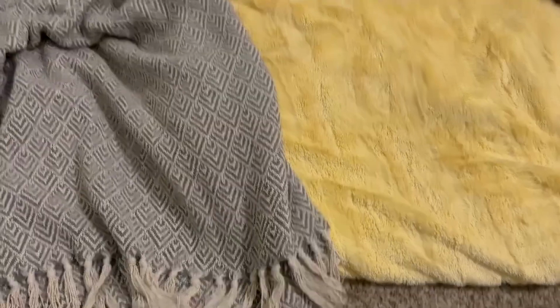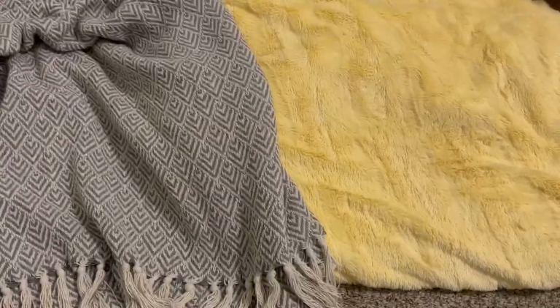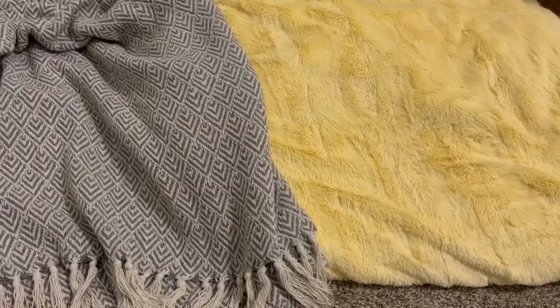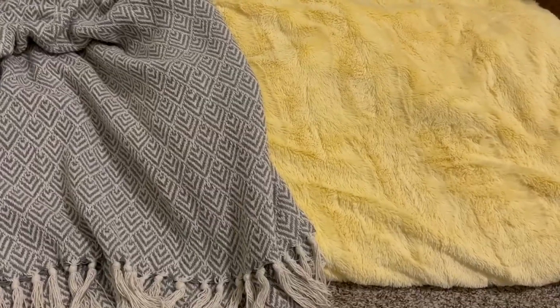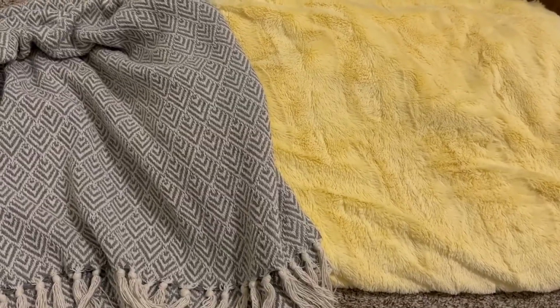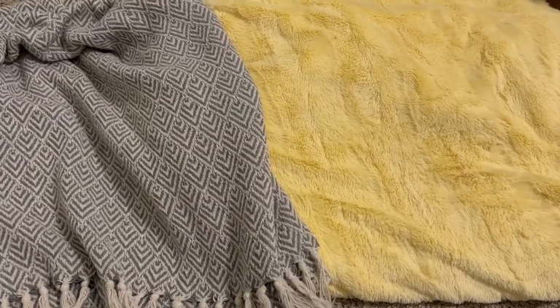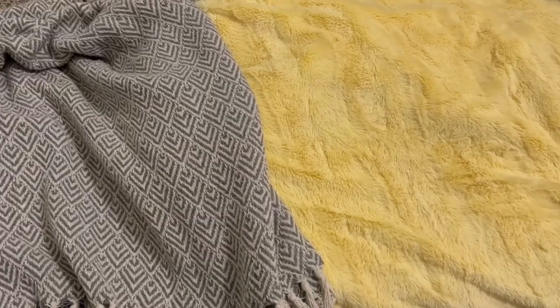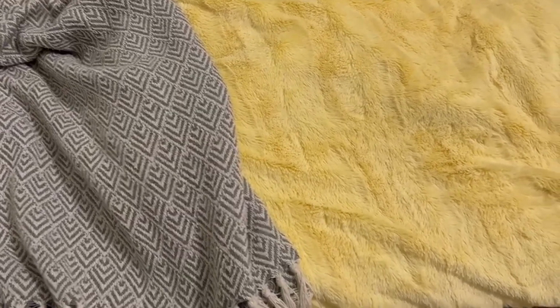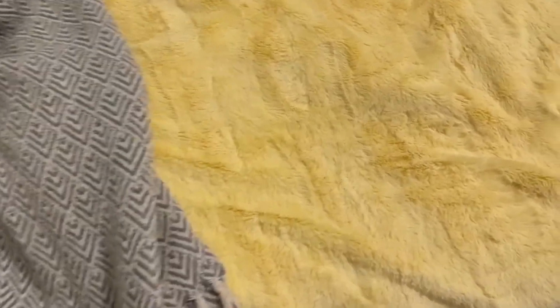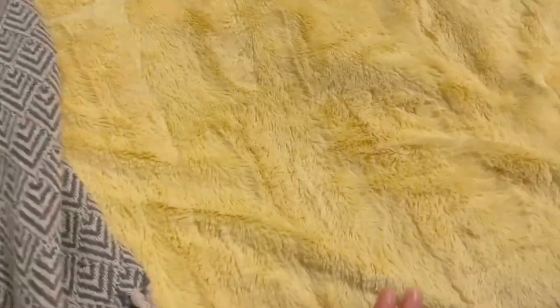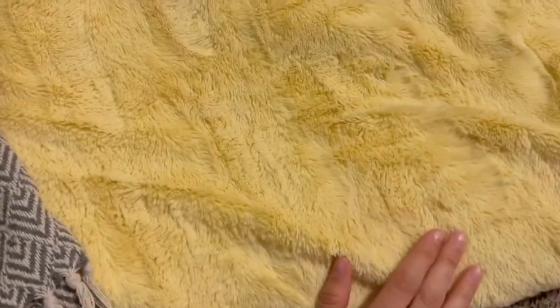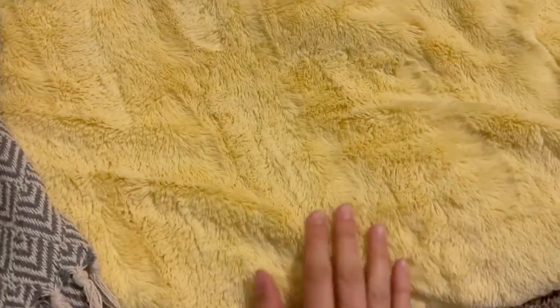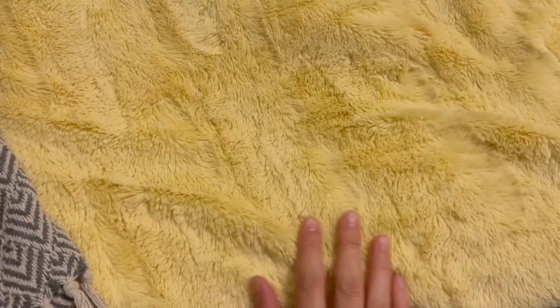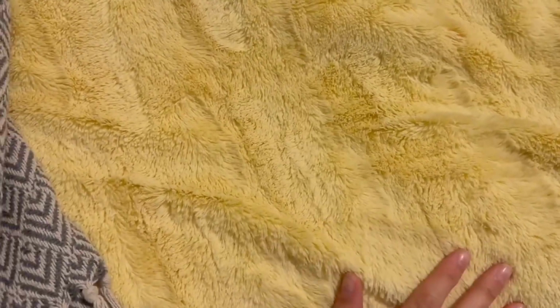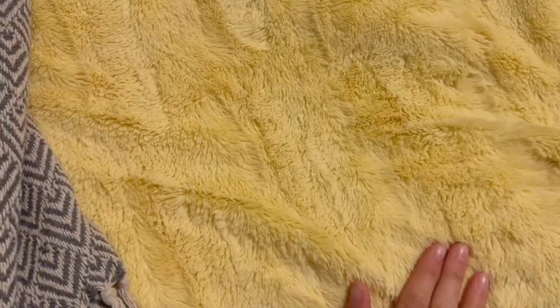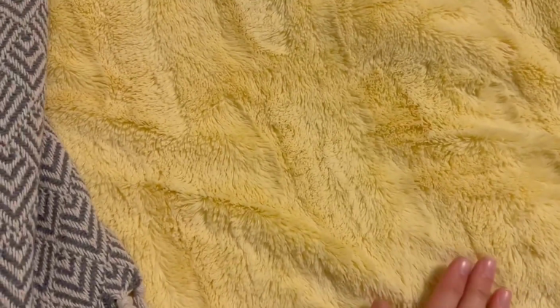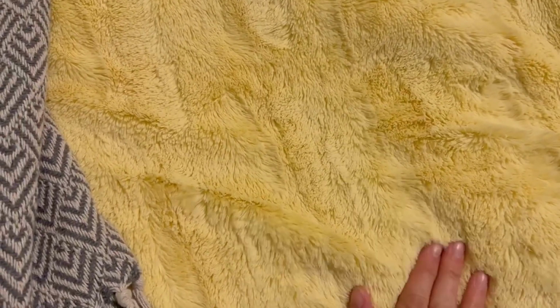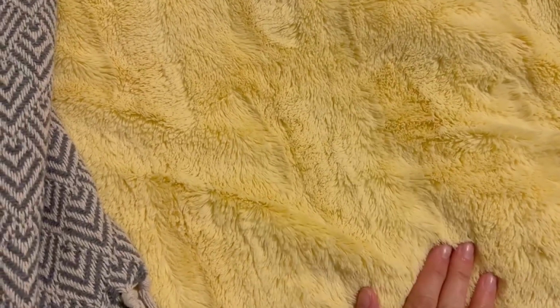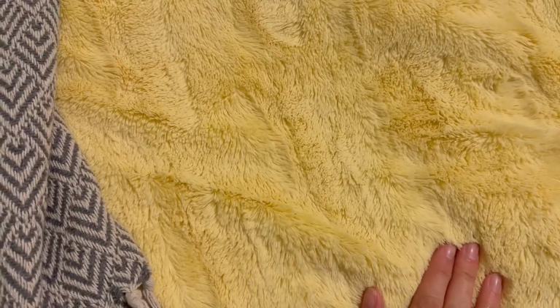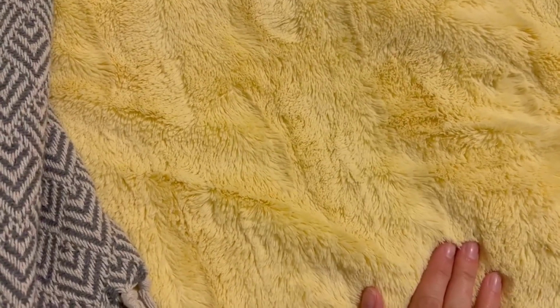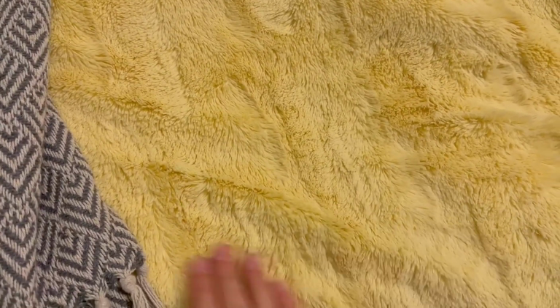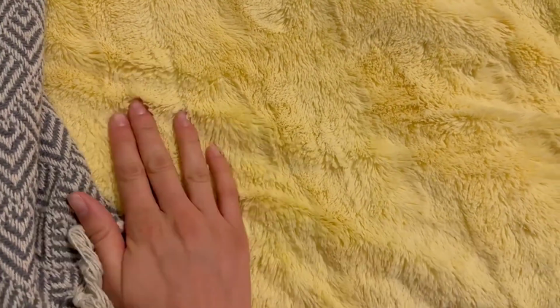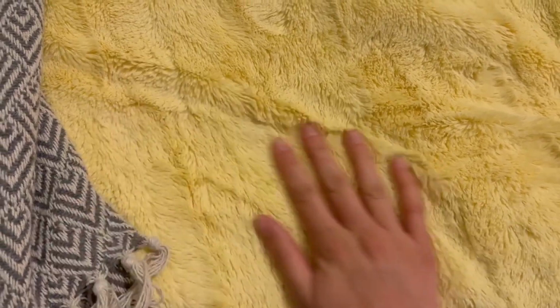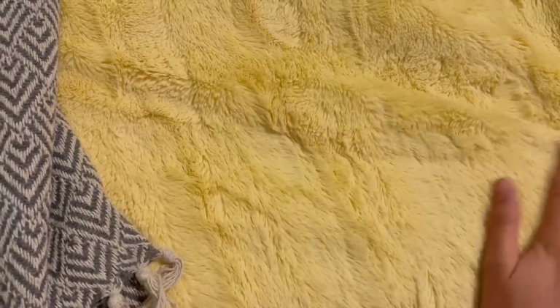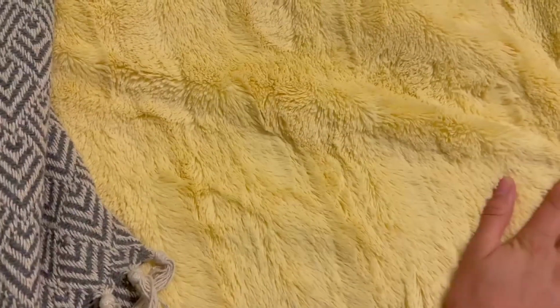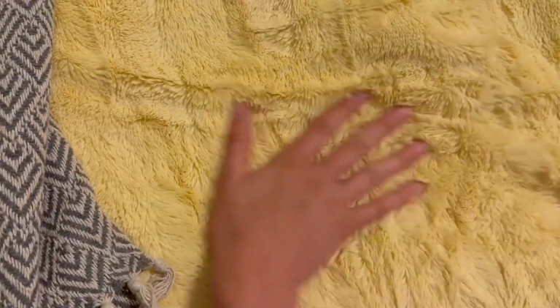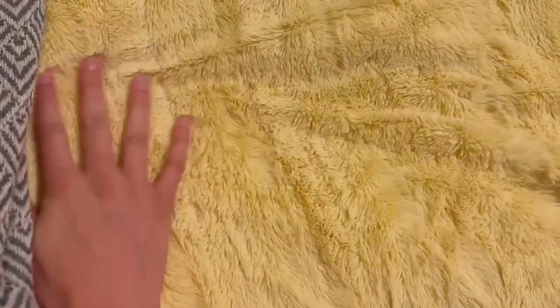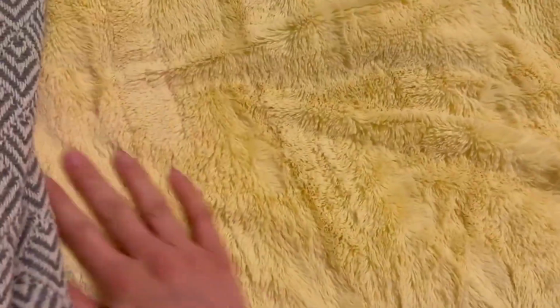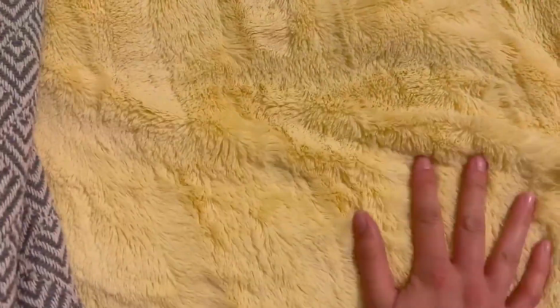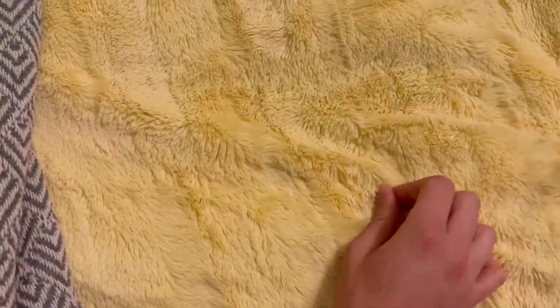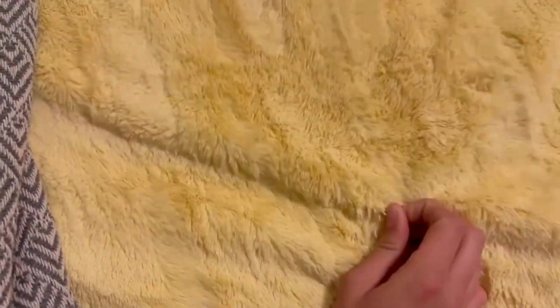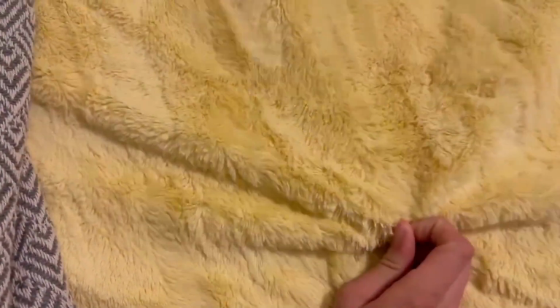Hey guys, I wanted to compare these two throw blankets. The first one I have is this Chanicea embossed faux fur throw blanket. This is 50 by 65 inches in this really light yellow color.